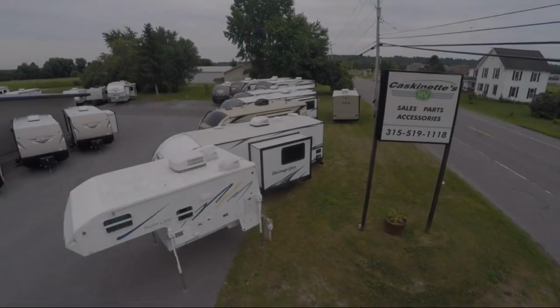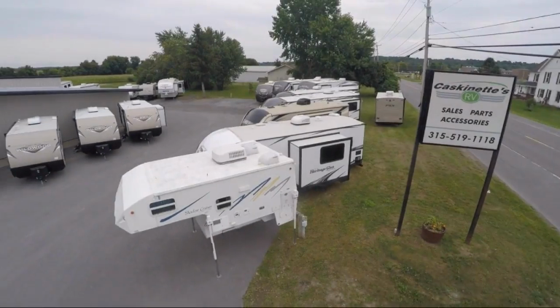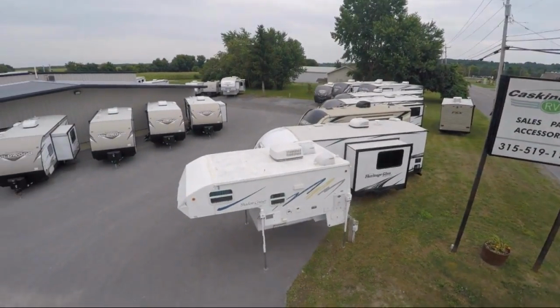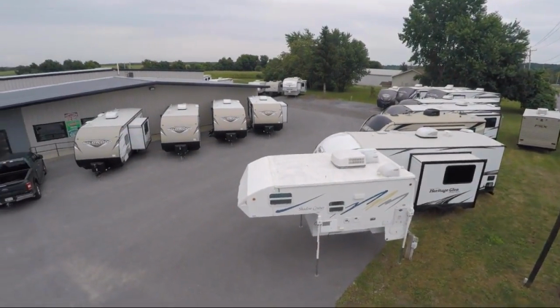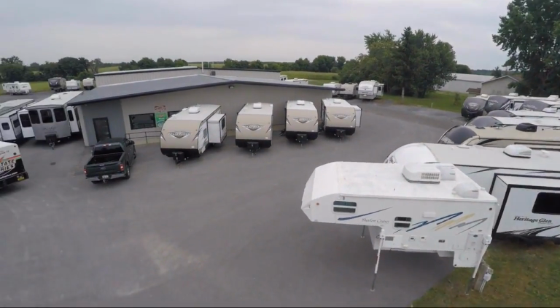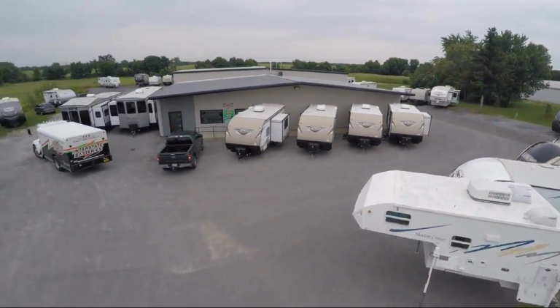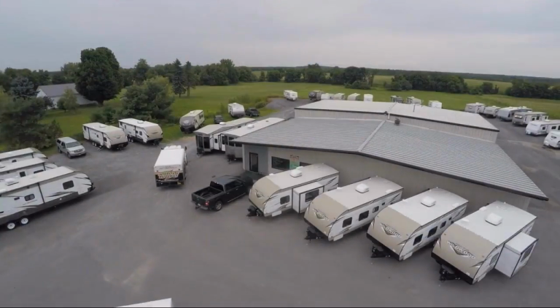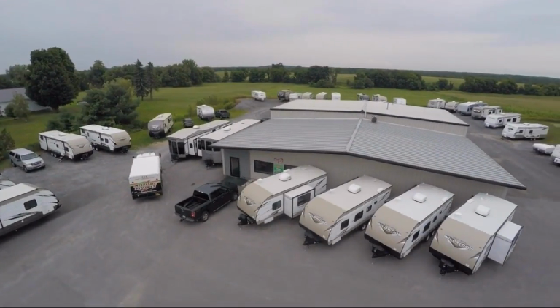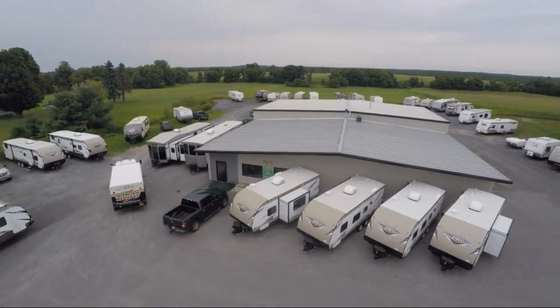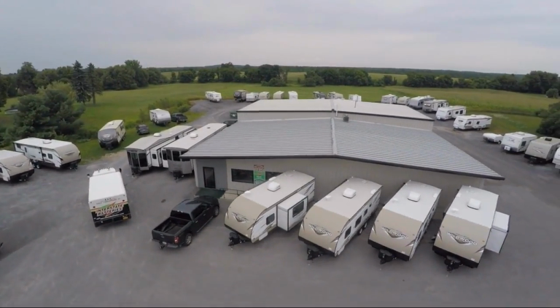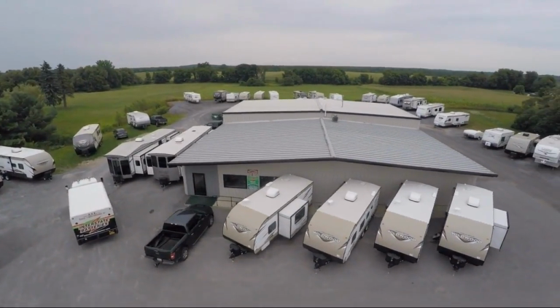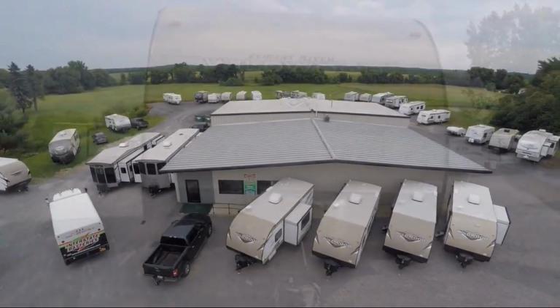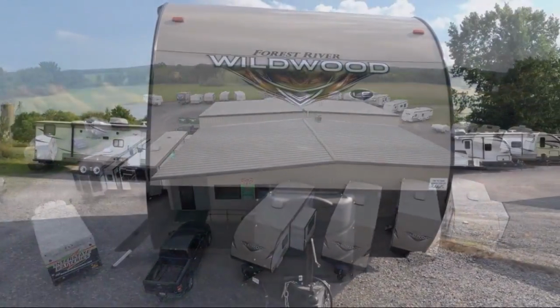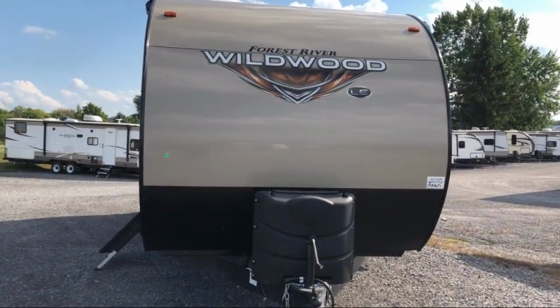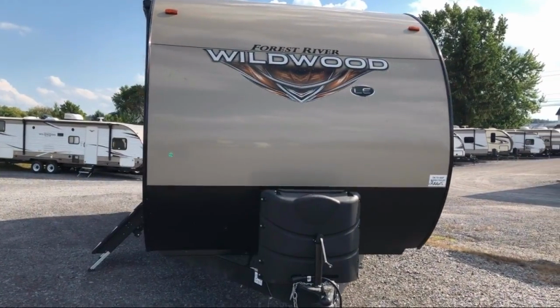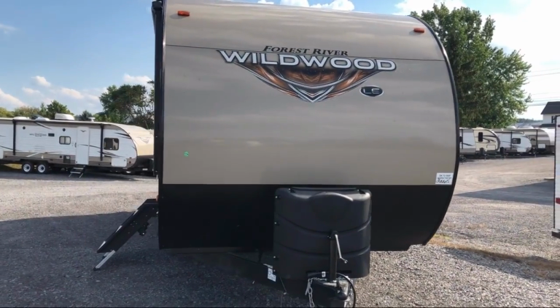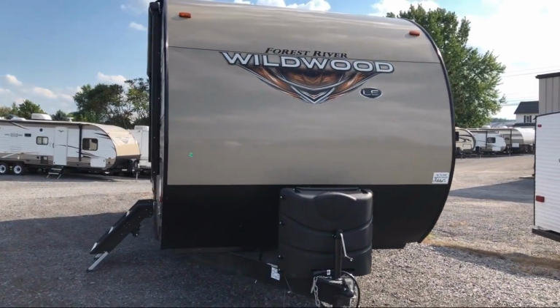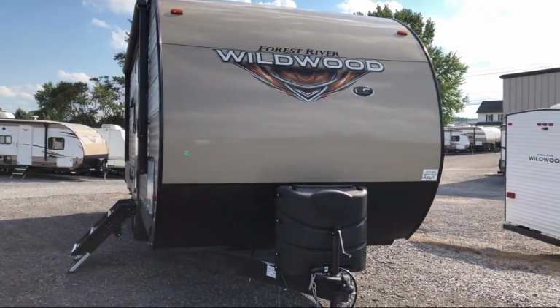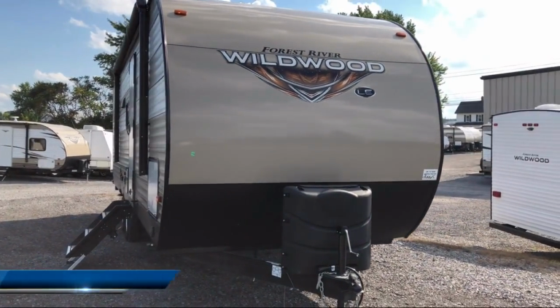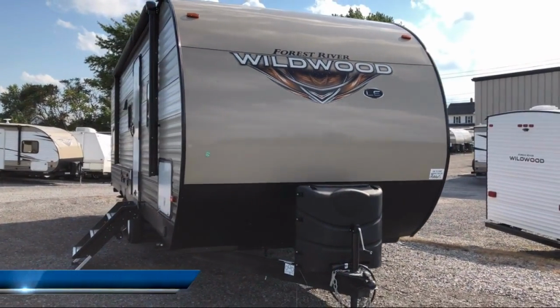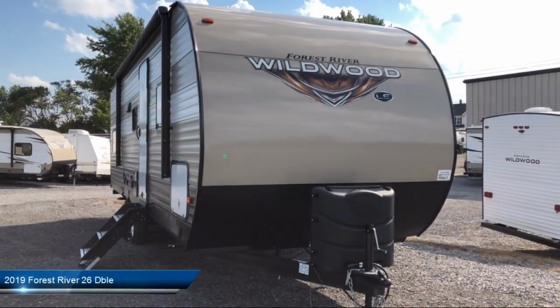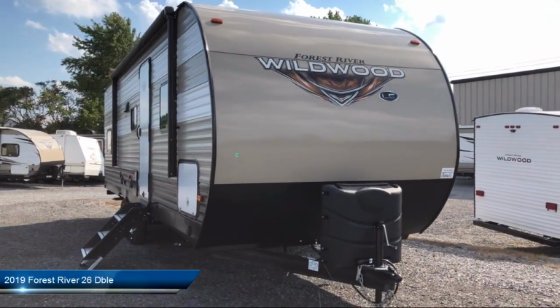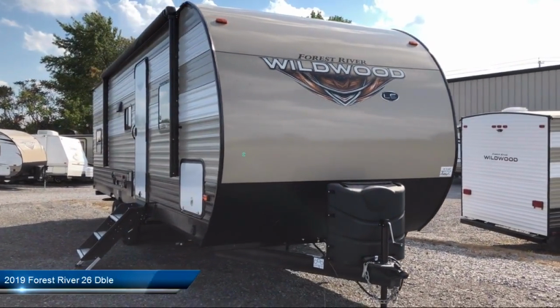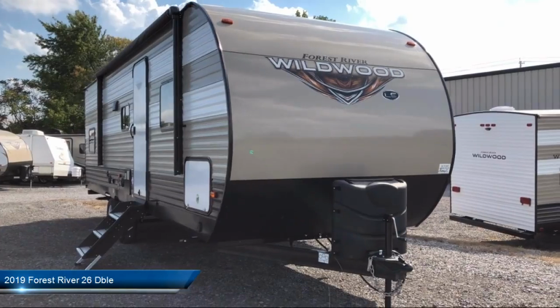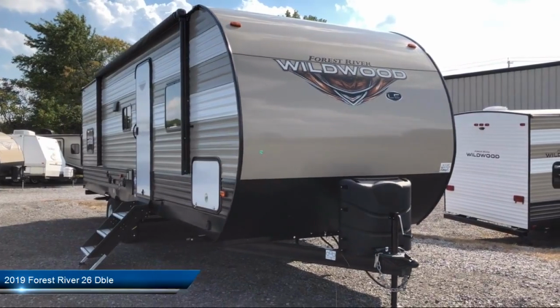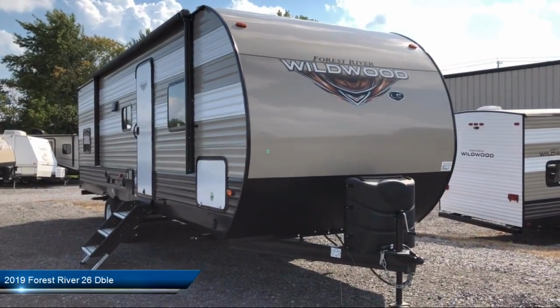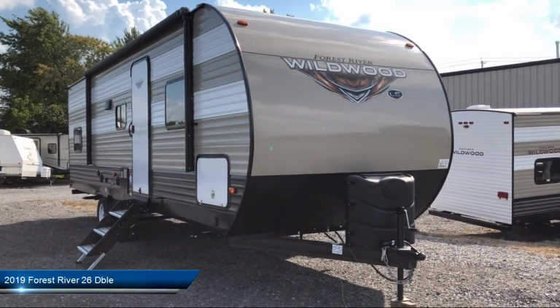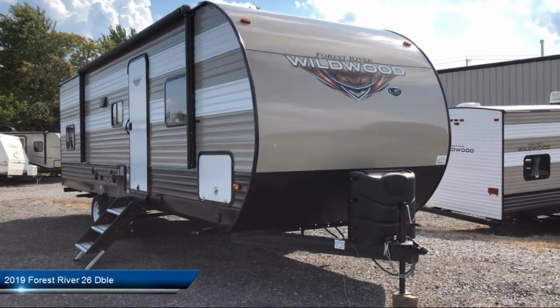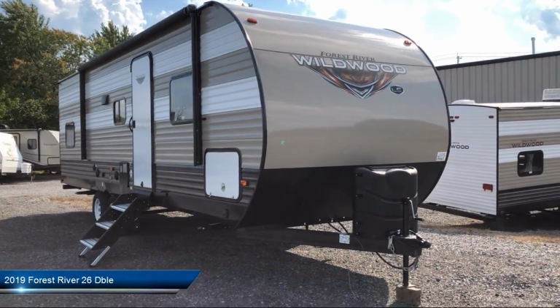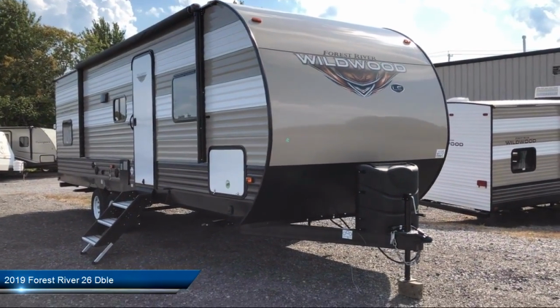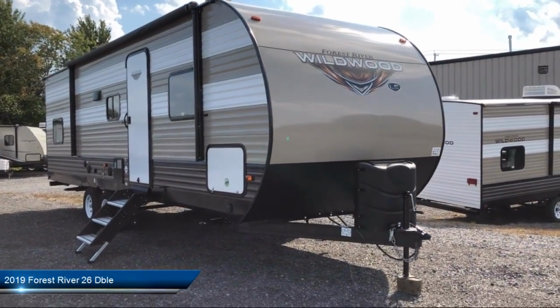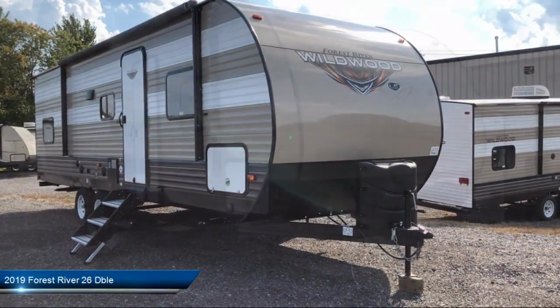Welcome to Caskinette RV and take a look at another one of our great RVs from our inventory. This beautiful travel trailer comes equipped with power tongue jack, electric awning, entry step lights, and power lift system.